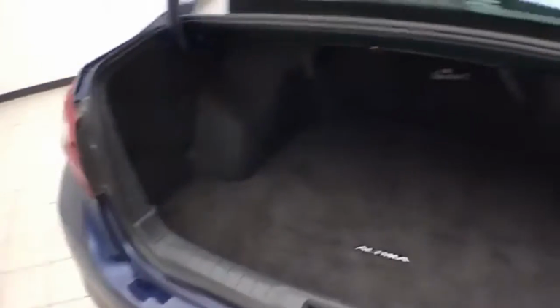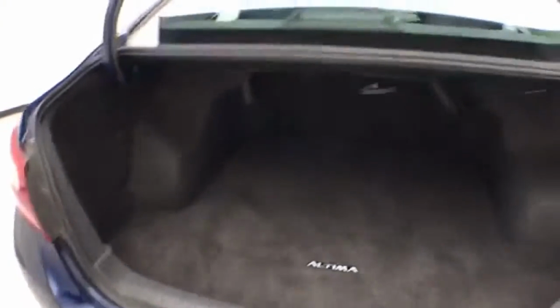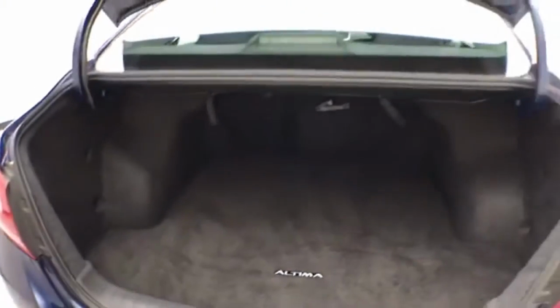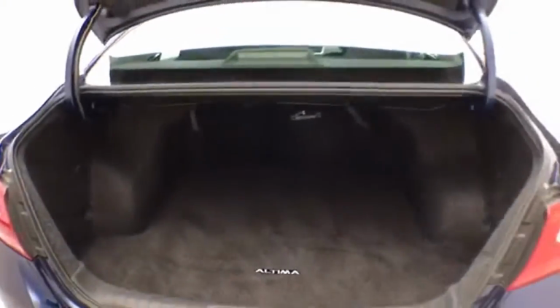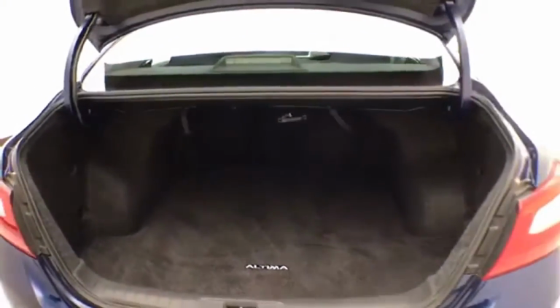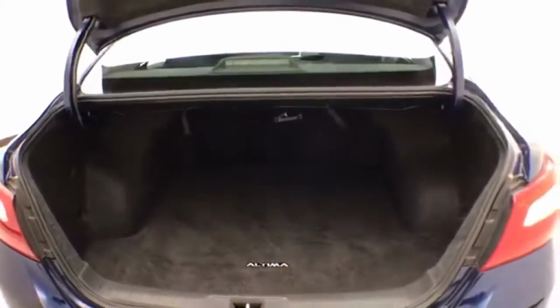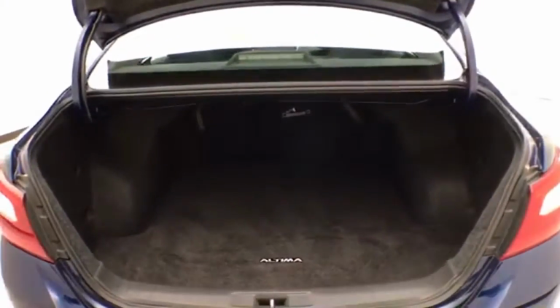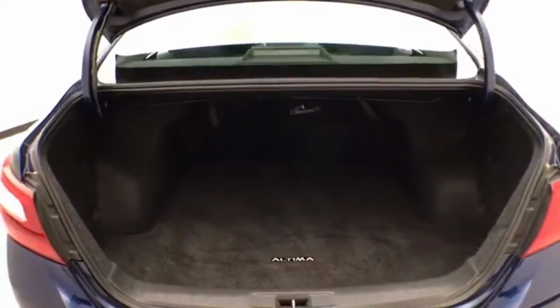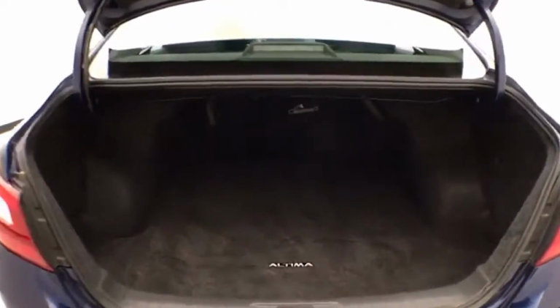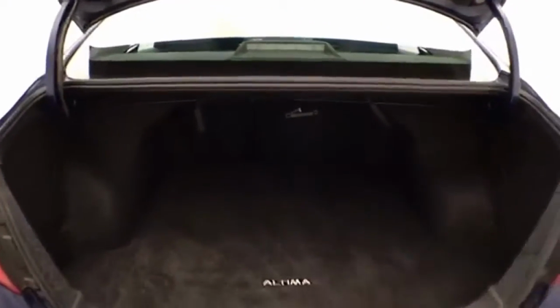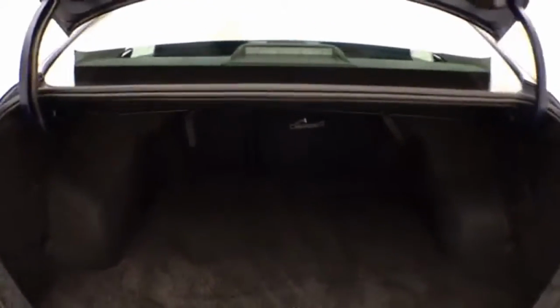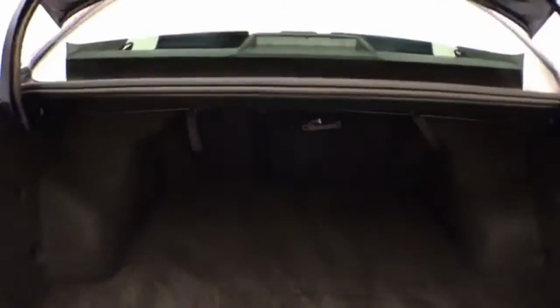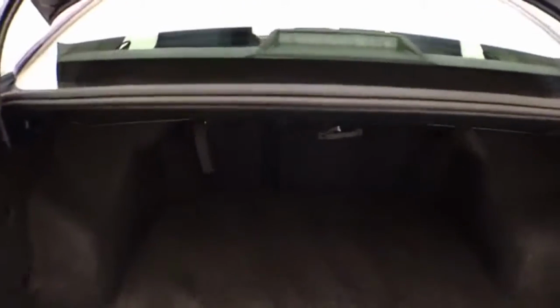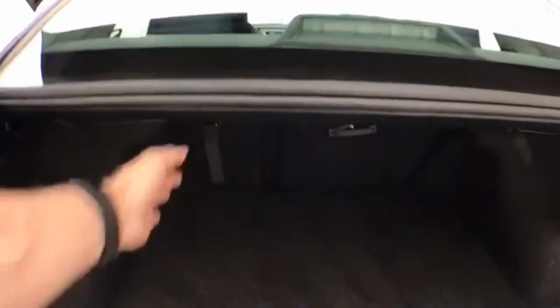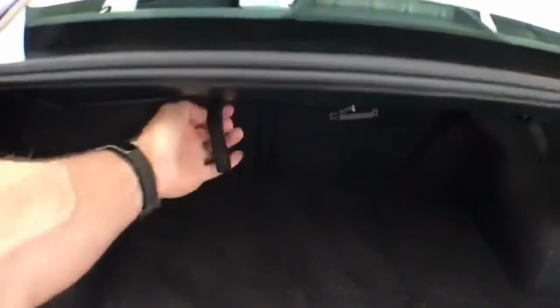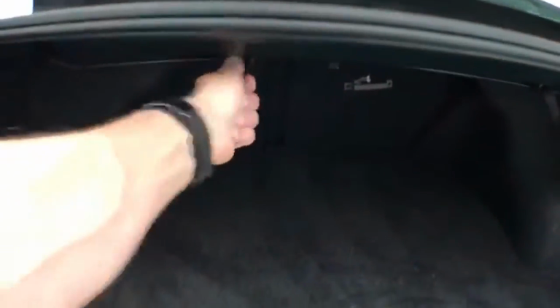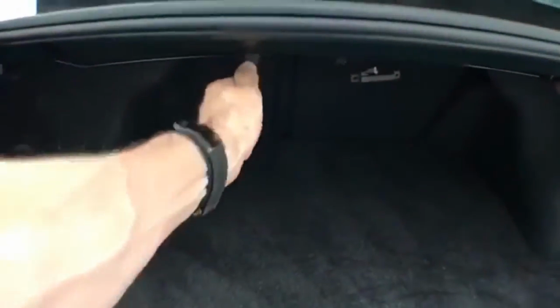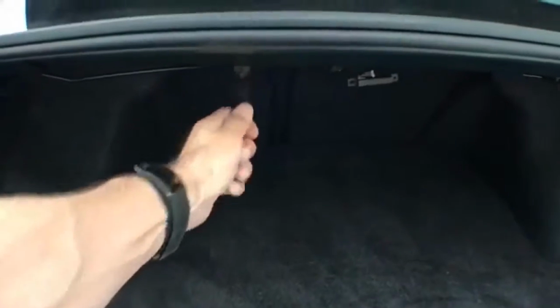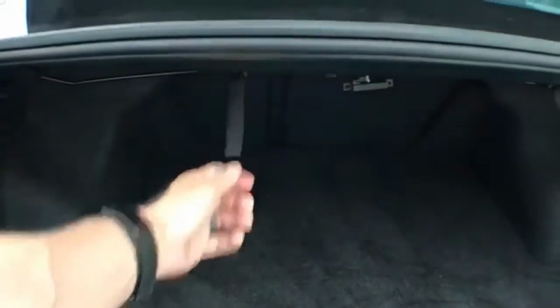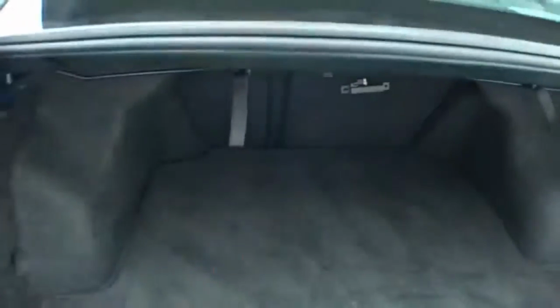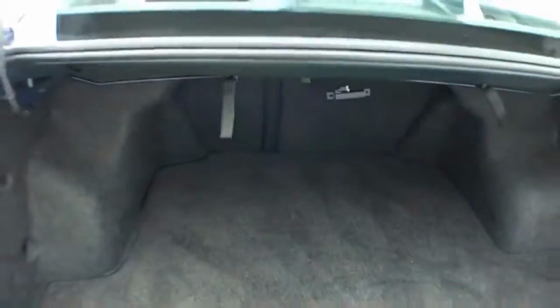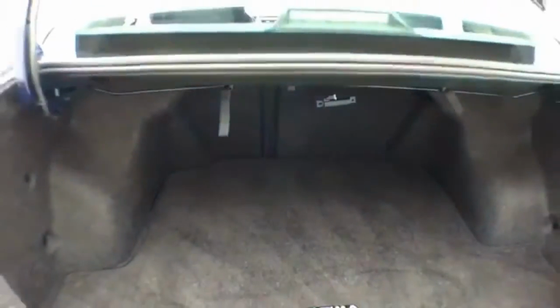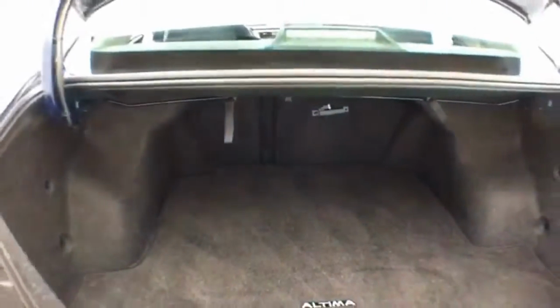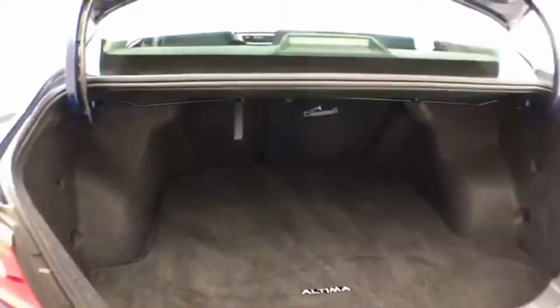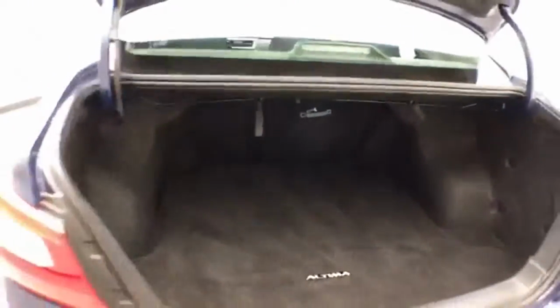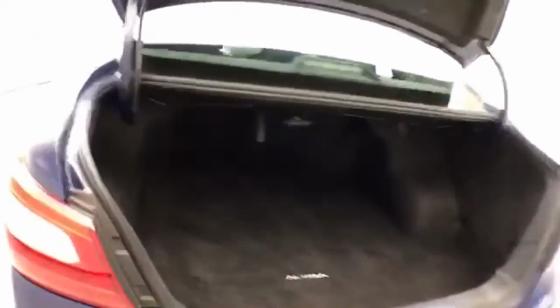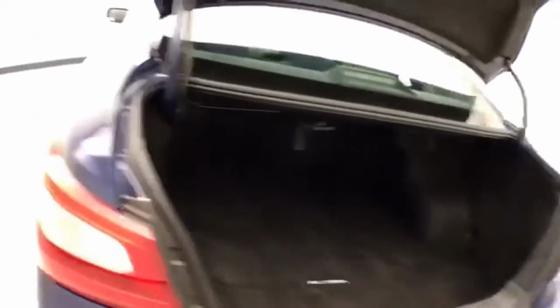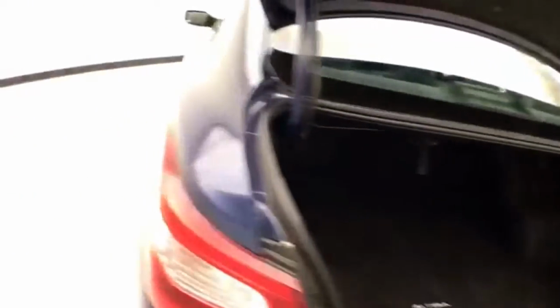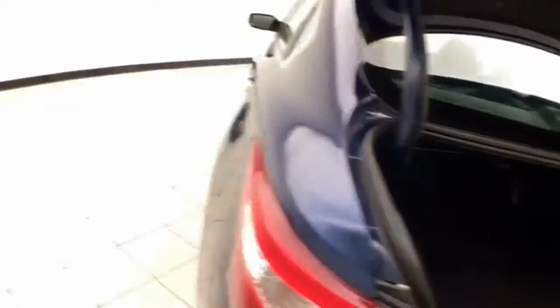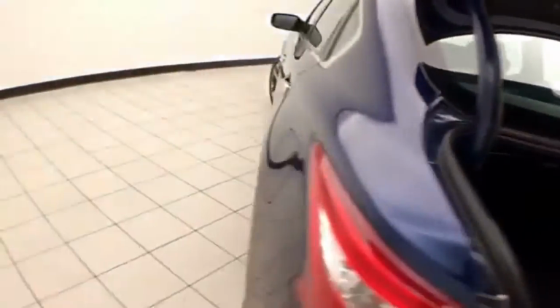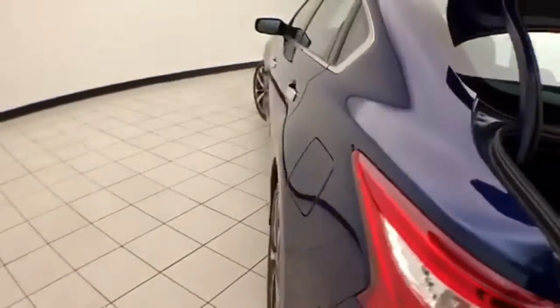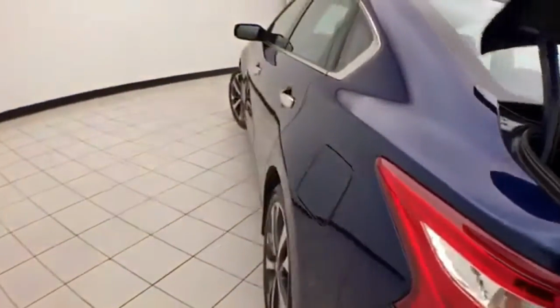The trunk is spacious and wide open, making it easy to get things in and out. Pulling the tab on either side allows the split seat back to fold down to accommodate longer cargo items.